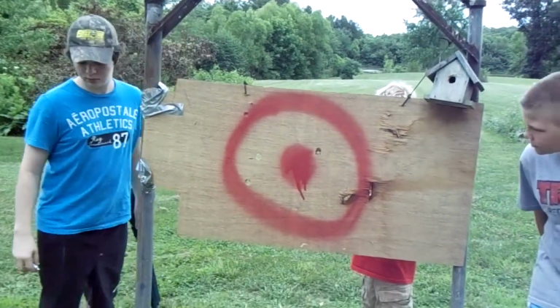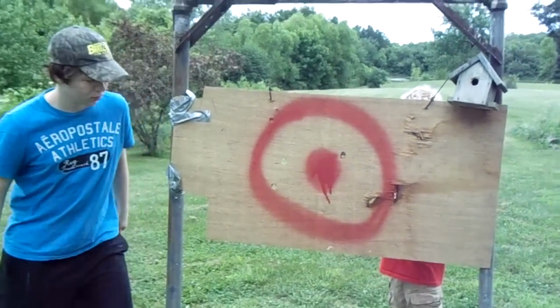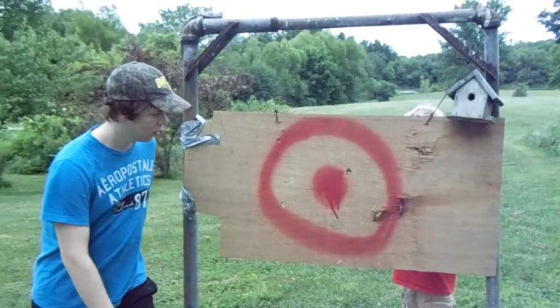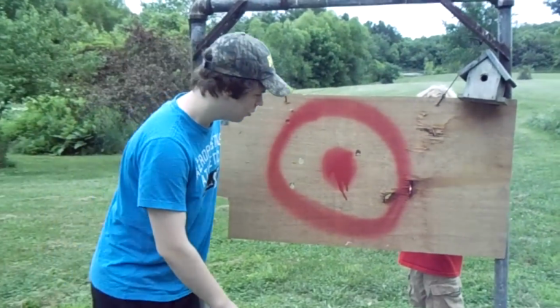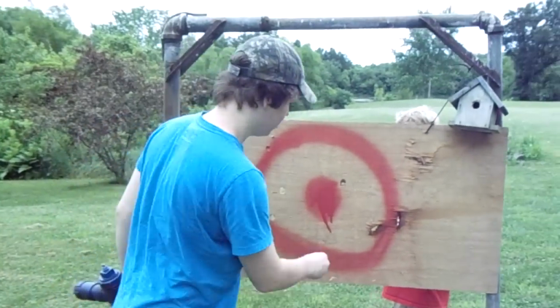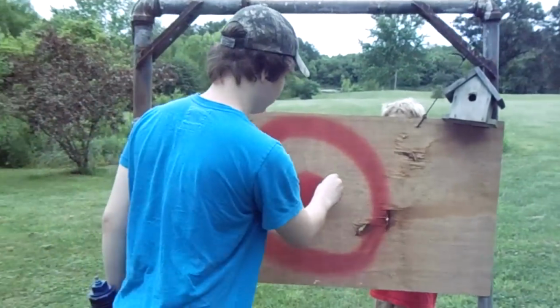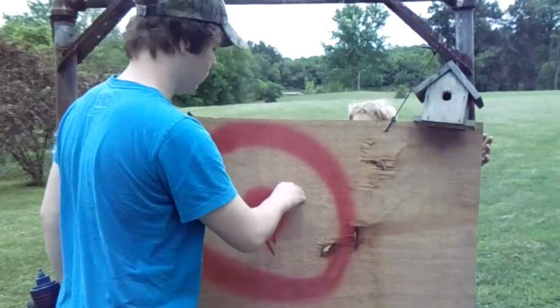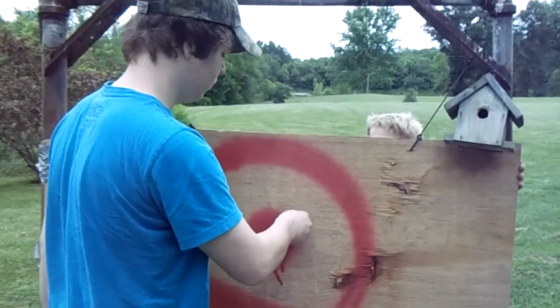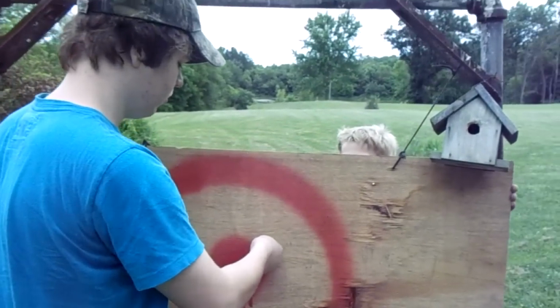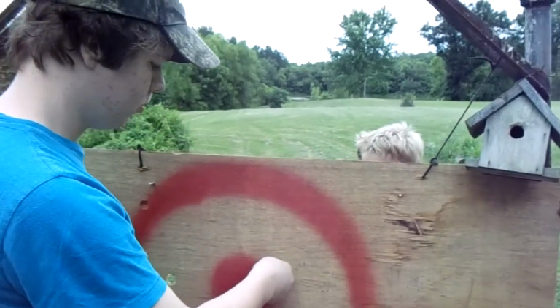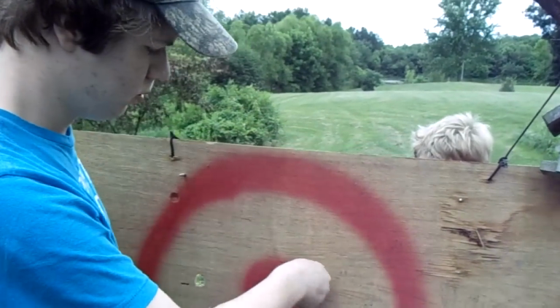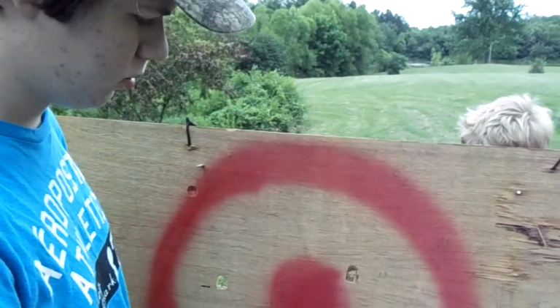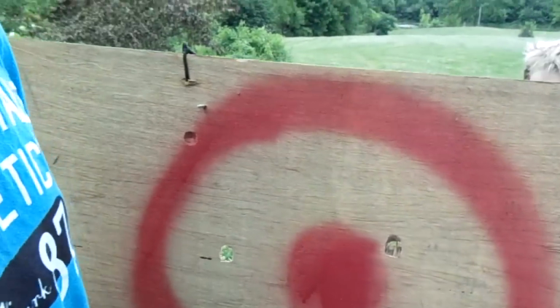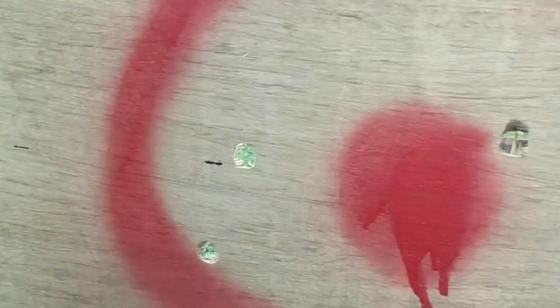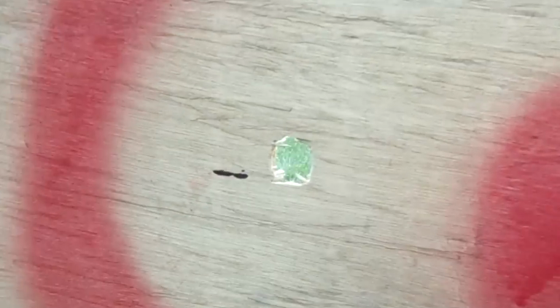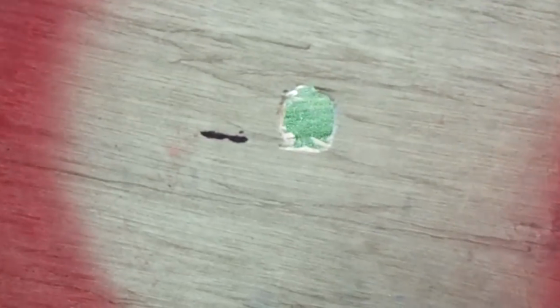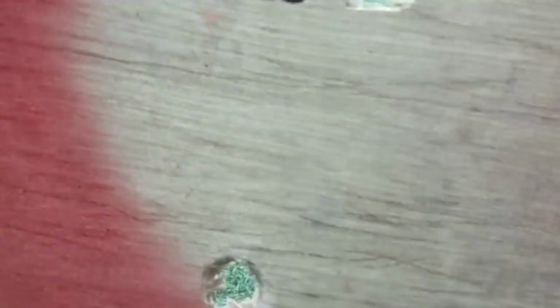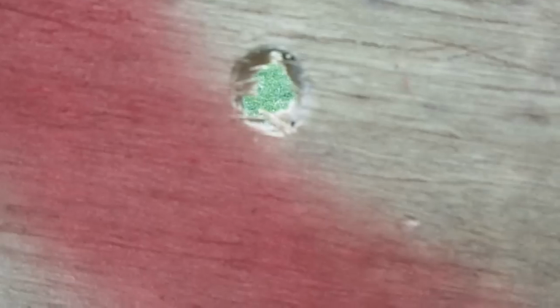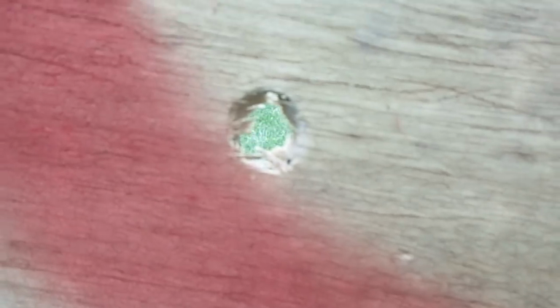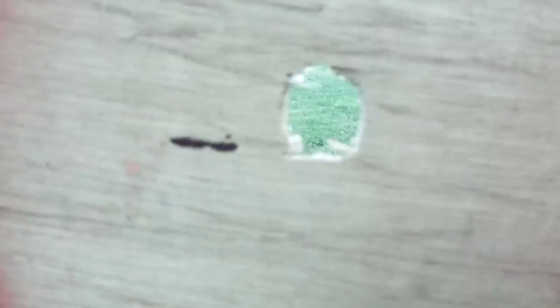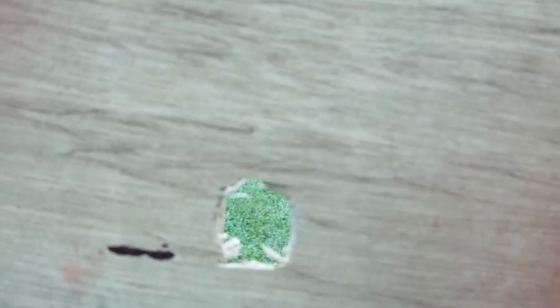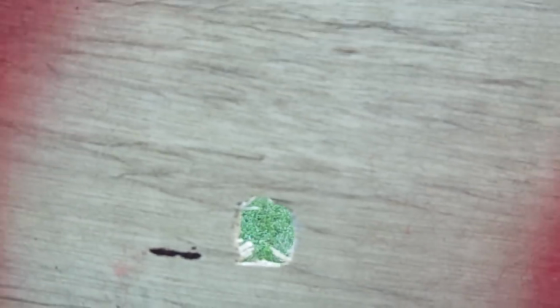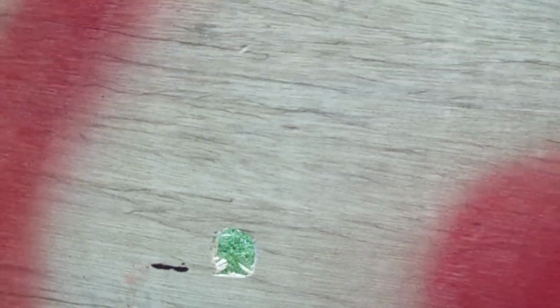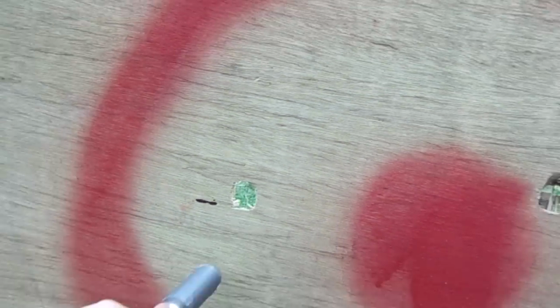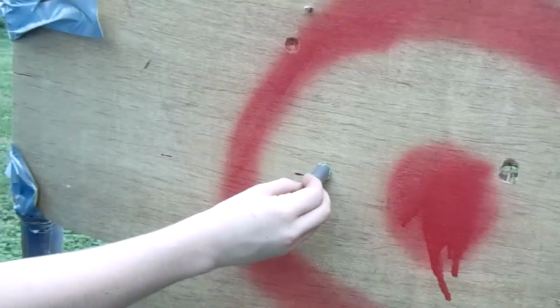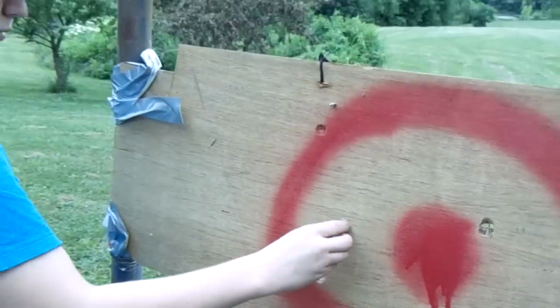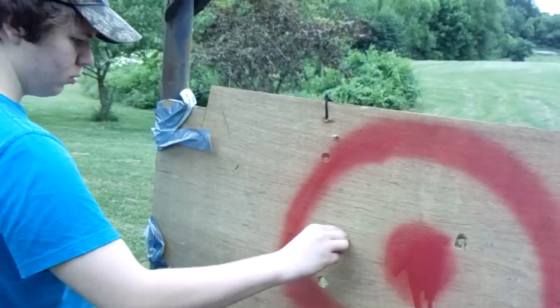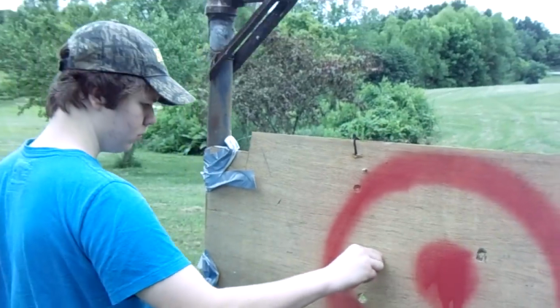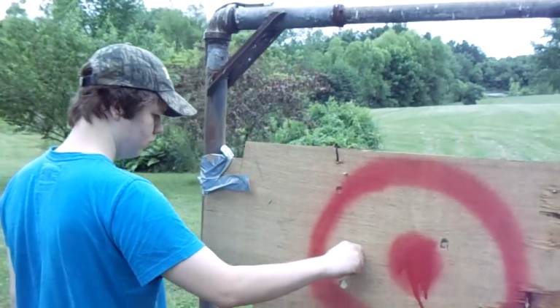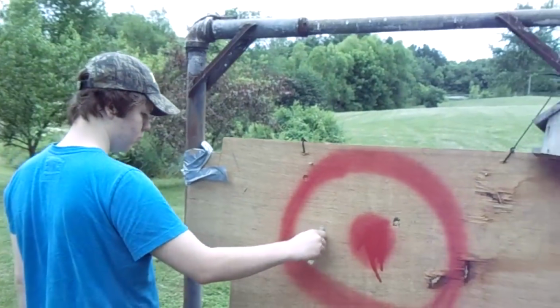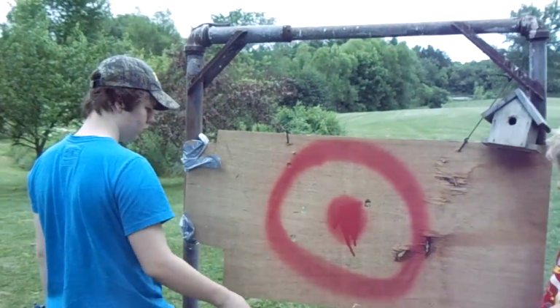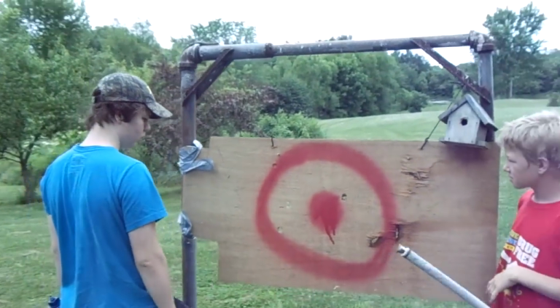As you can see, that ammo works out really good, and at least in Jordan's gun it's putting clean holes. You can see it put two clean ones straight through there. That board barely even slowed it down. Pretty cool.